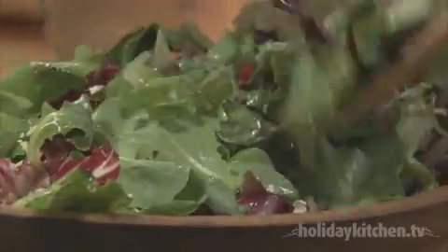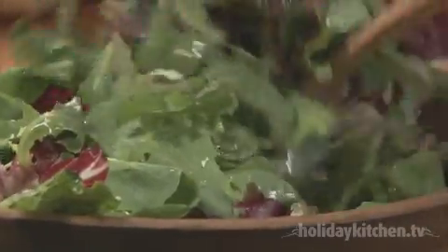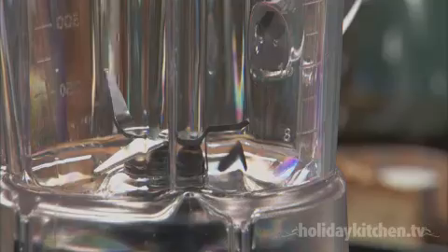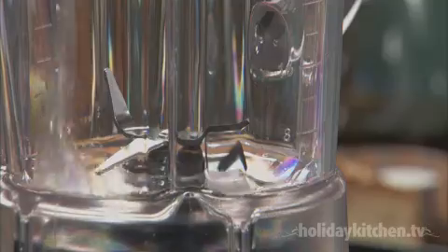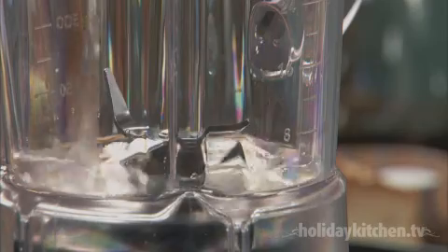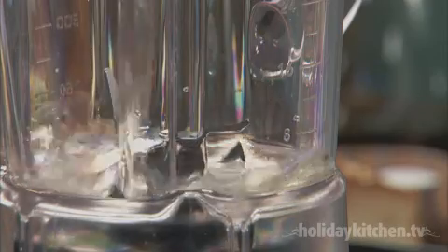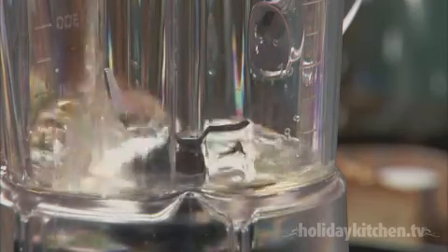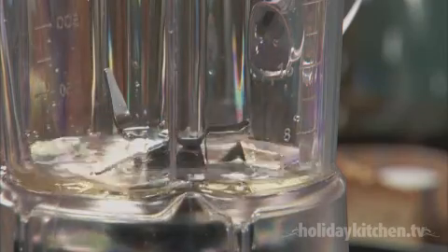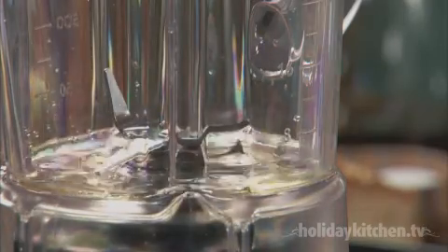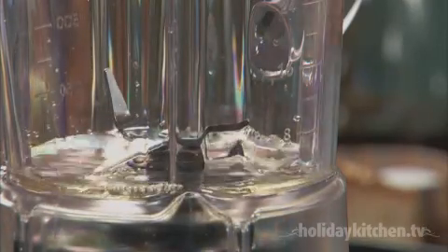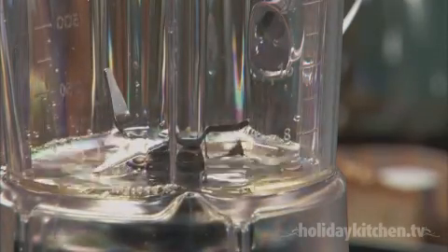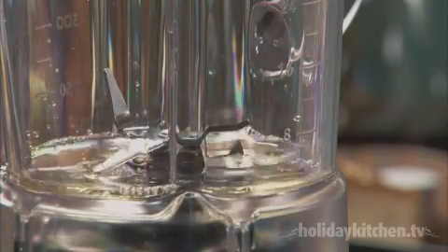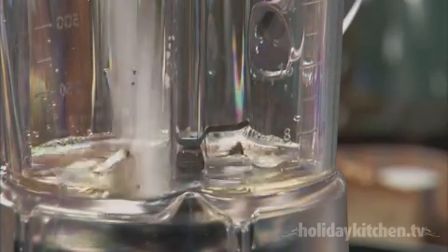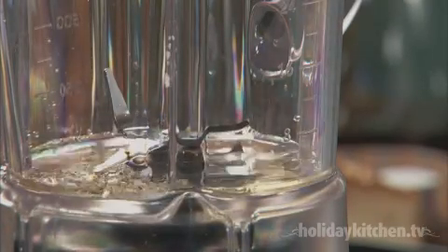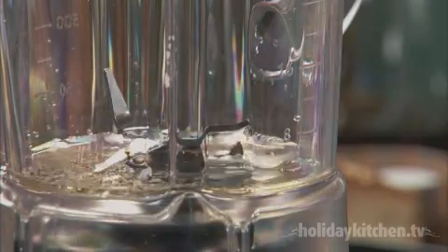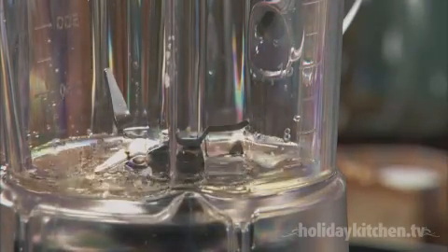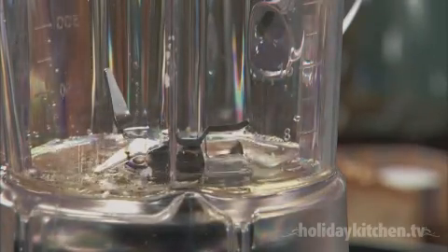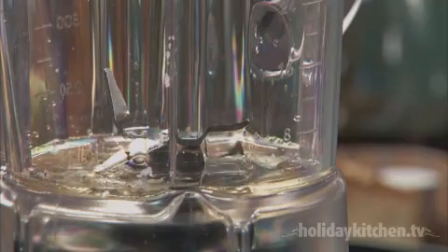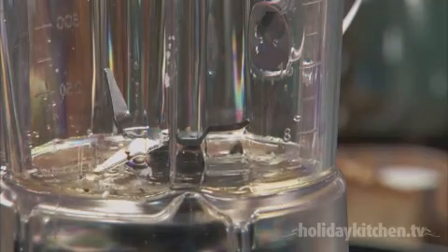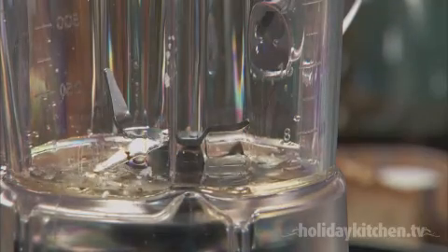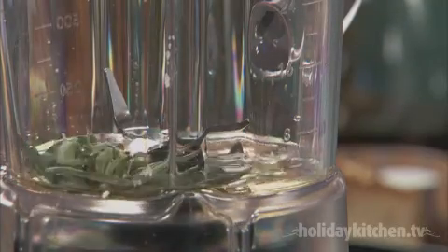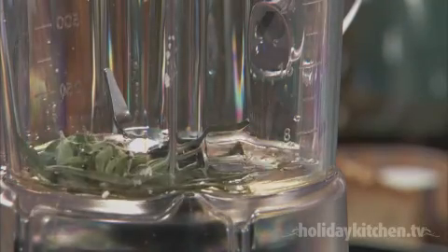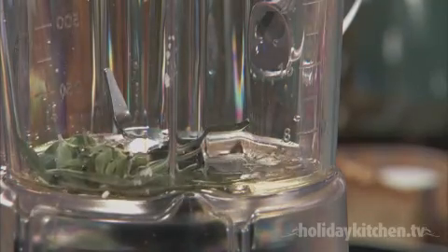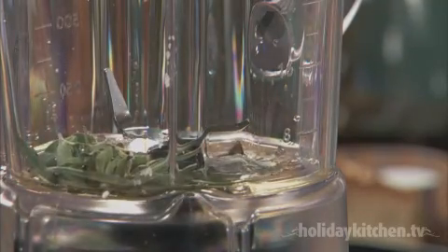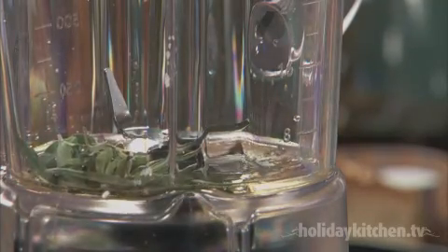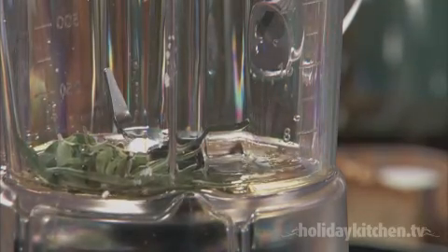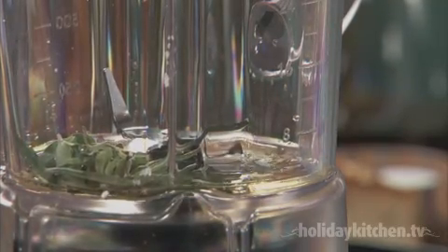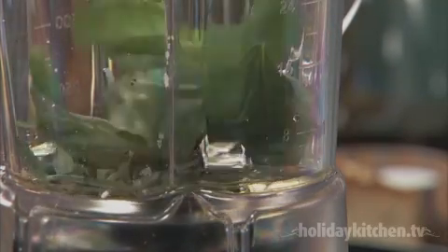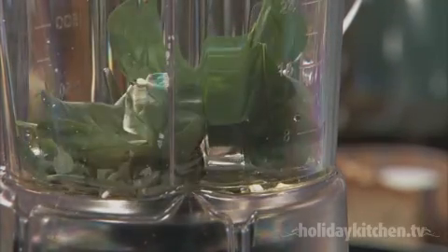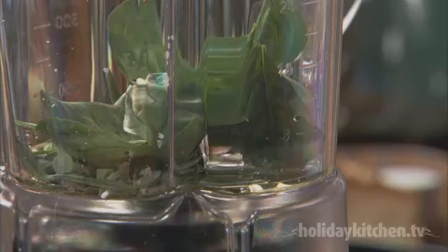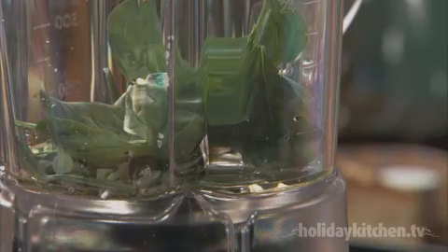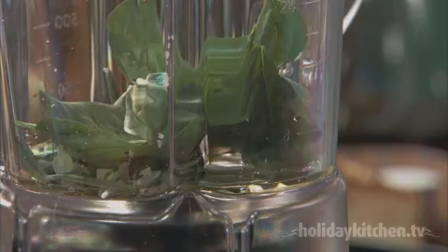In a KitchenAid blender, add half a cup of white wine vinegar, a pinch of salt and pepper, a few fresh rosemary leaves, a few fresh basil leaves, and two cloves of garlic.